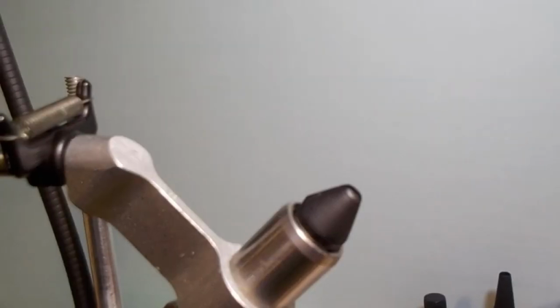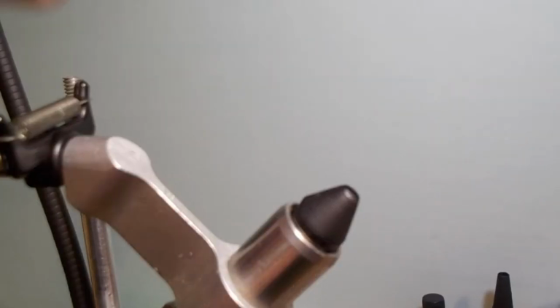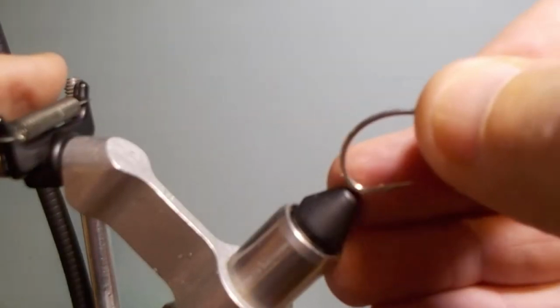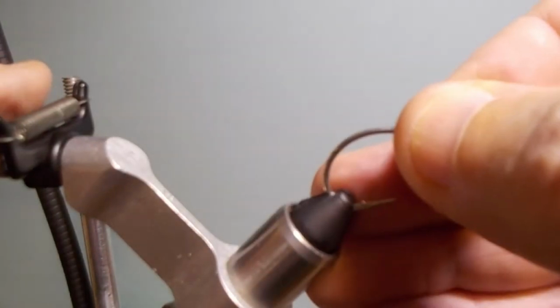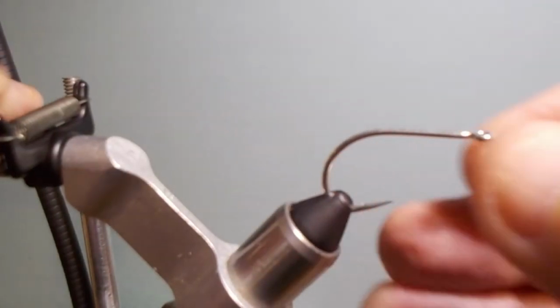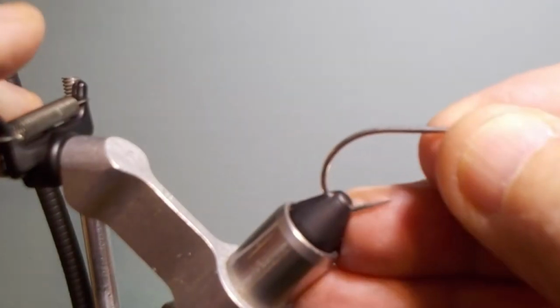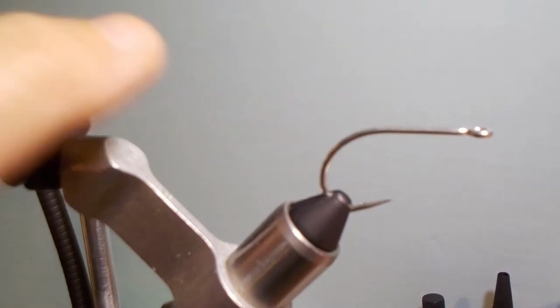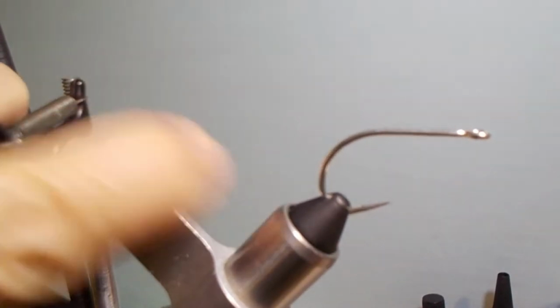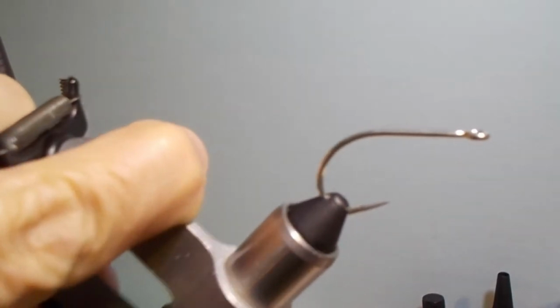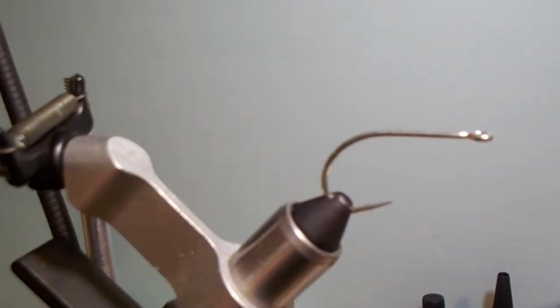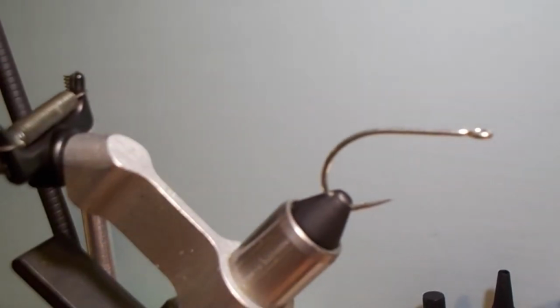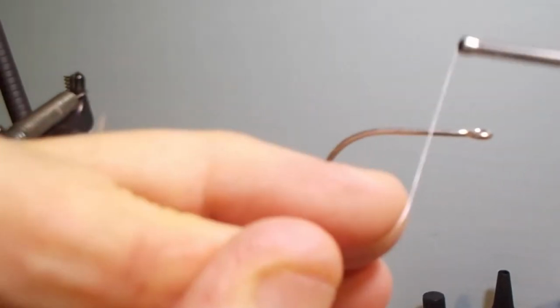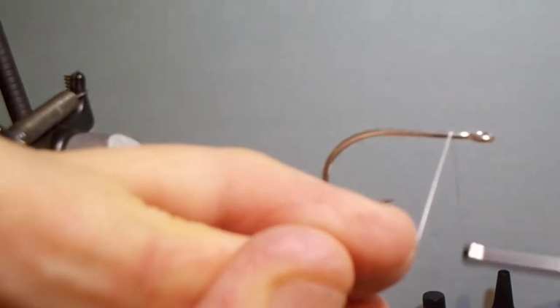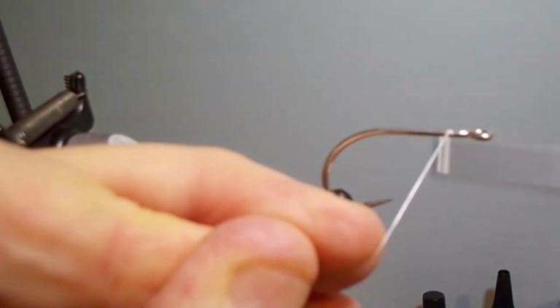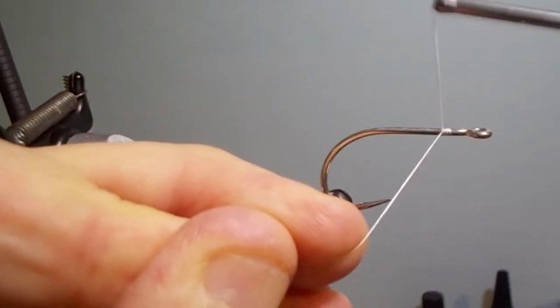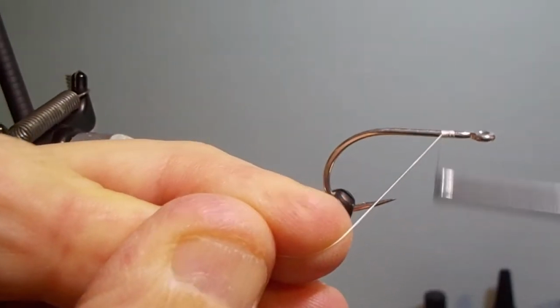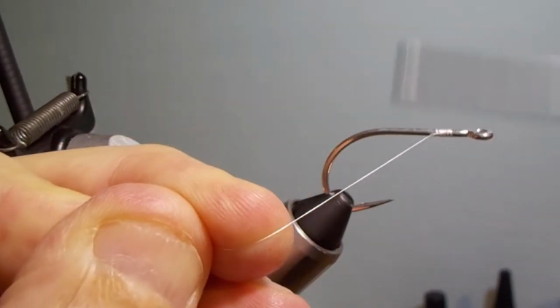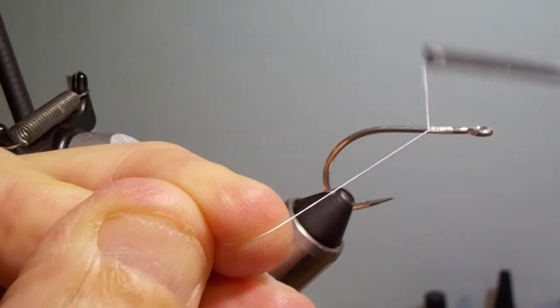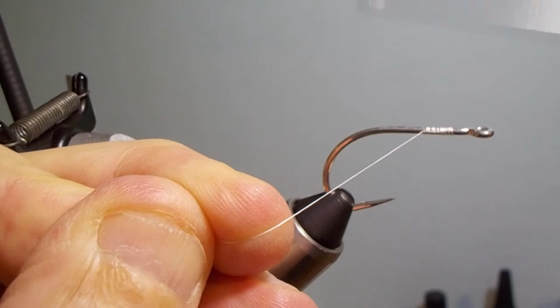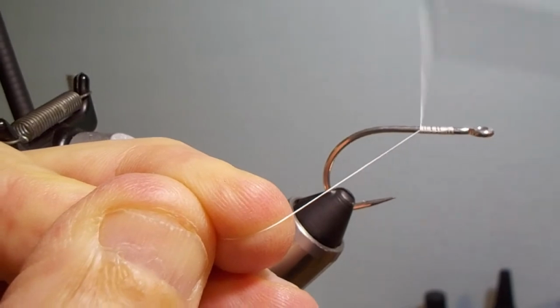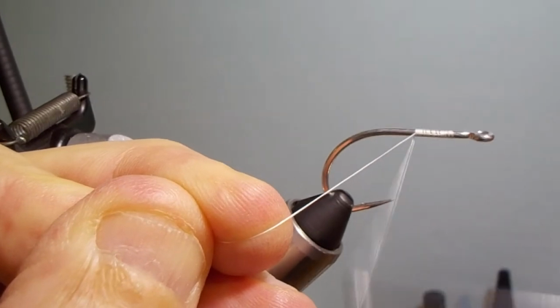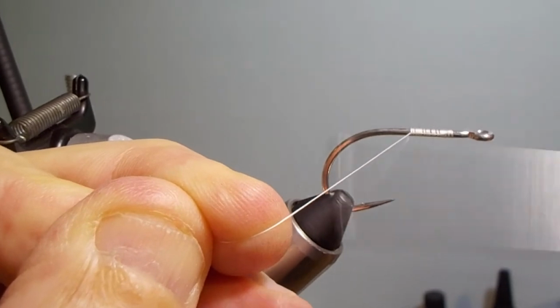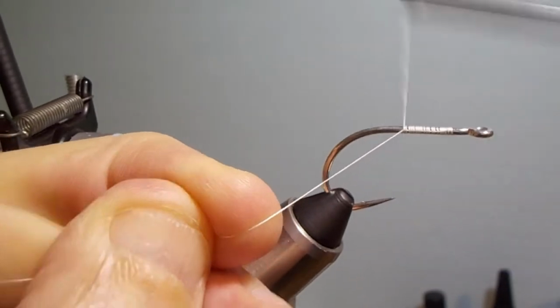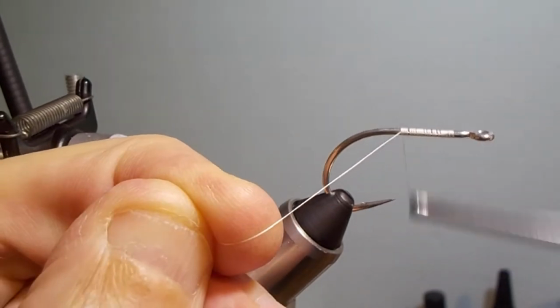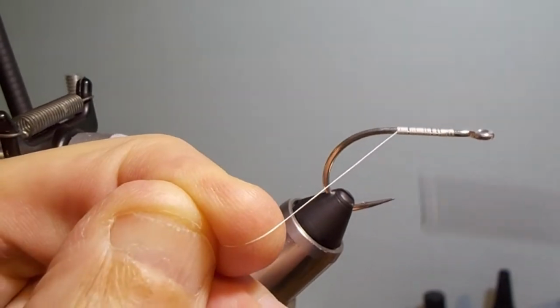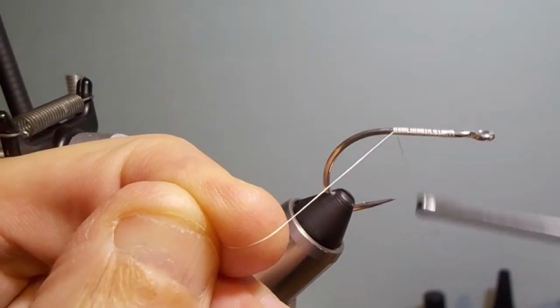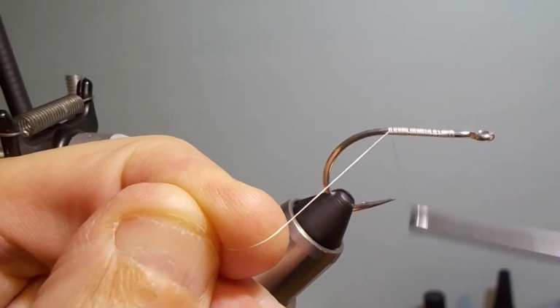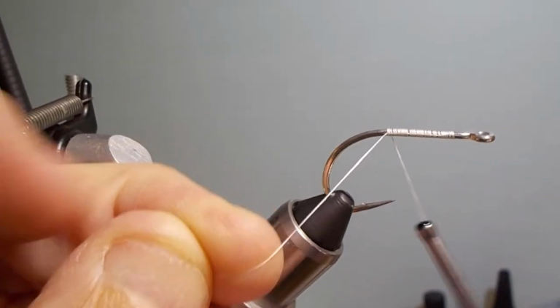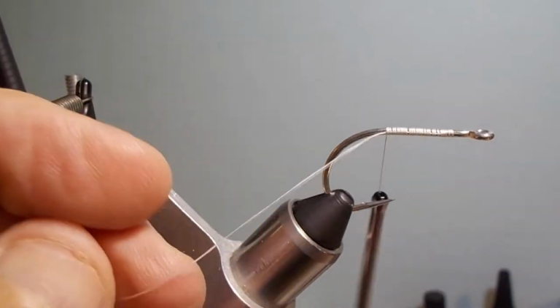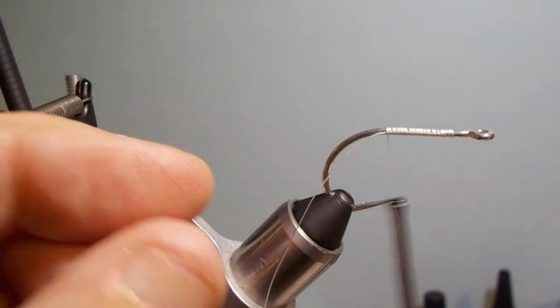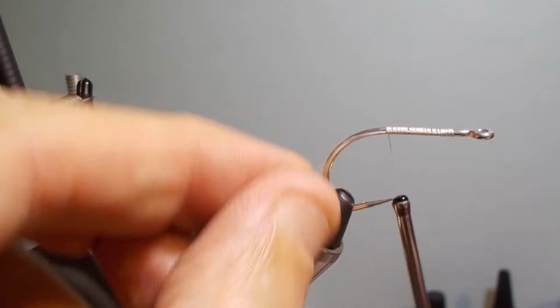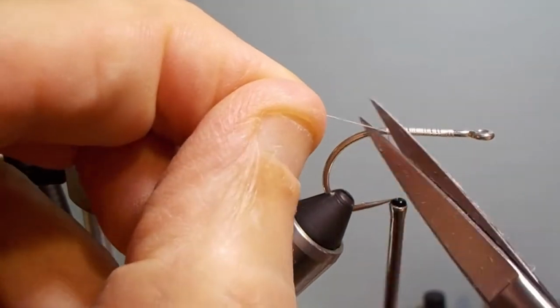Let's begin by saying that you don't need to use craft fur brushes to tie this fly, but they make it simple. If you're not going to tie too many of them, it's worth making the investment and buying a couple of the craft fur brushes.